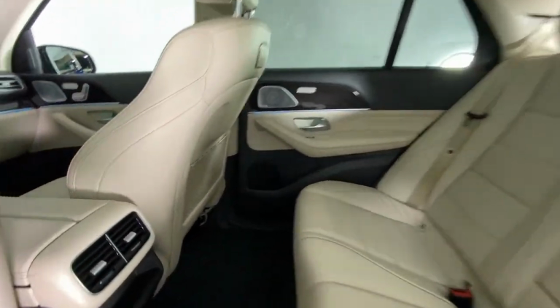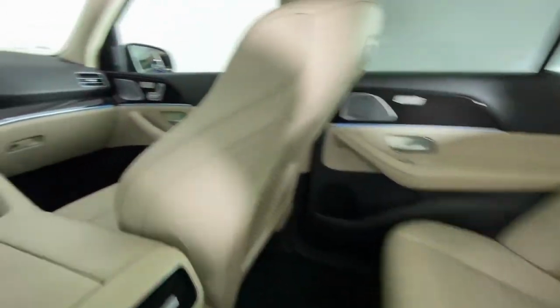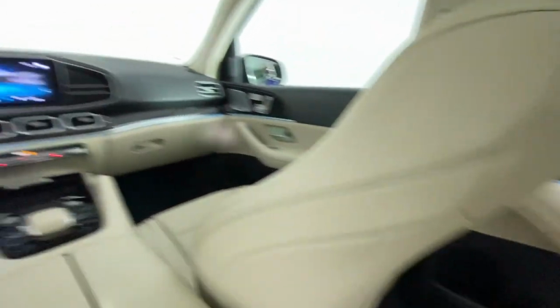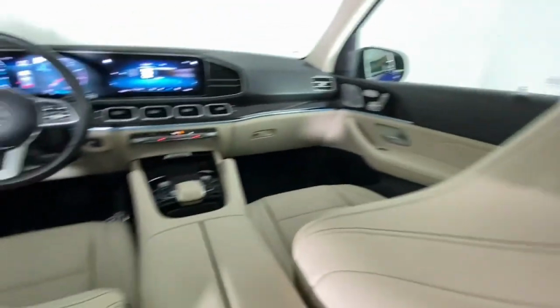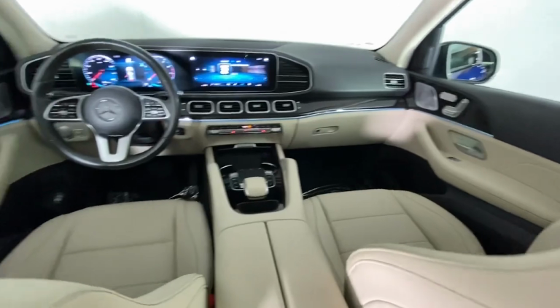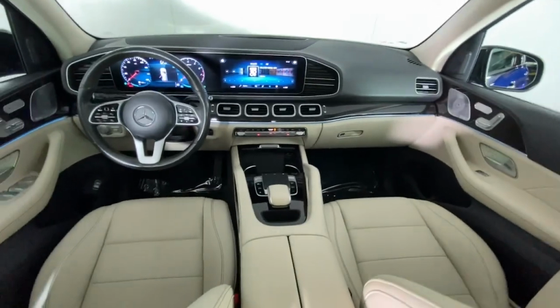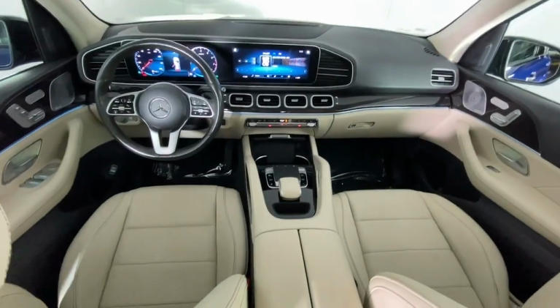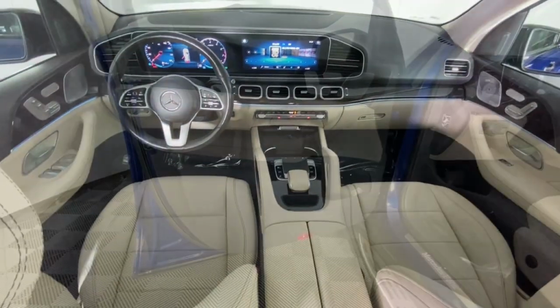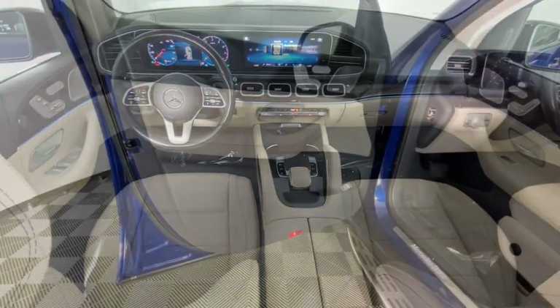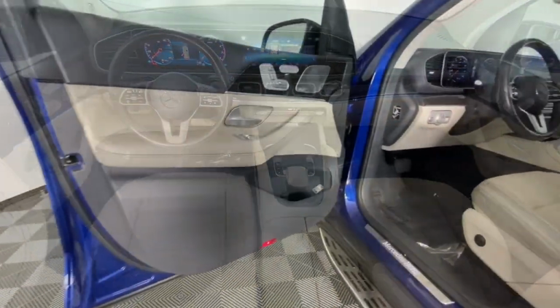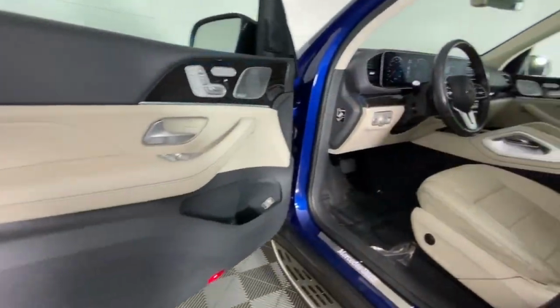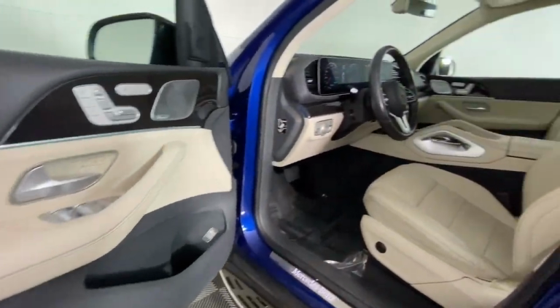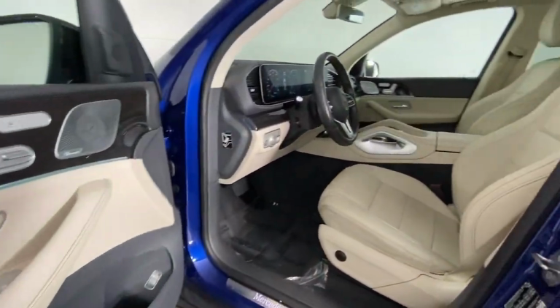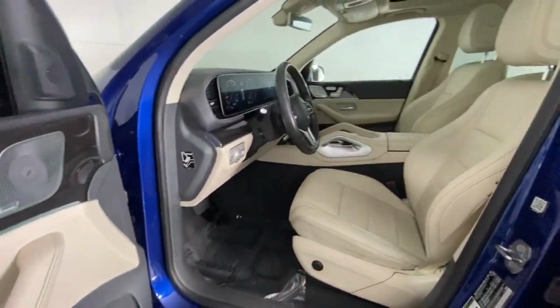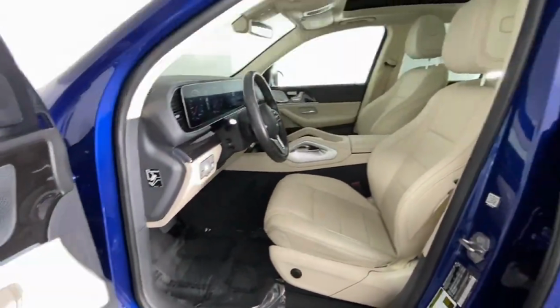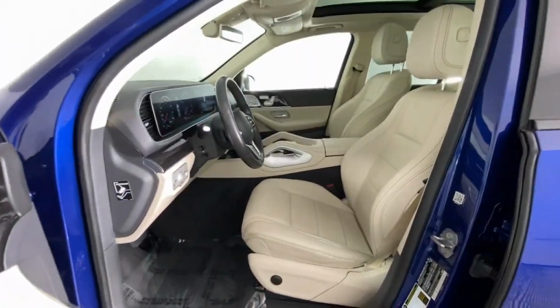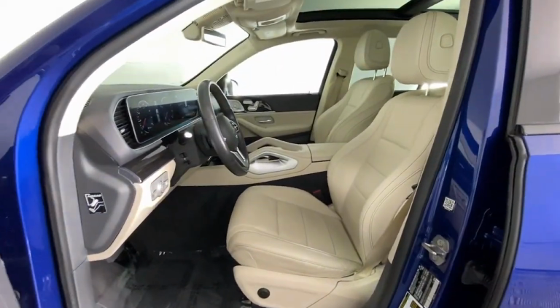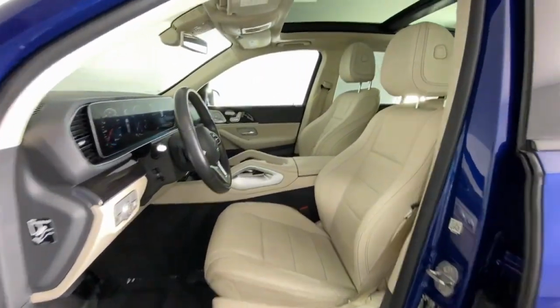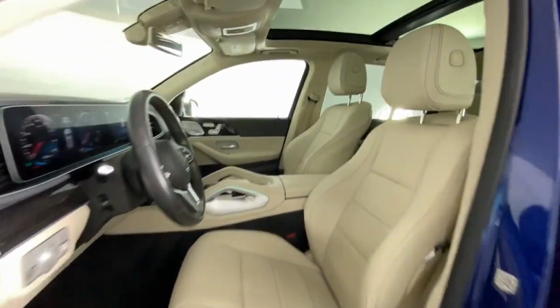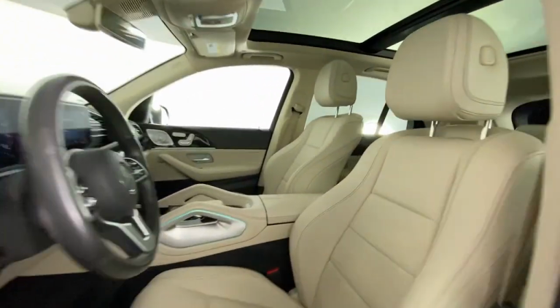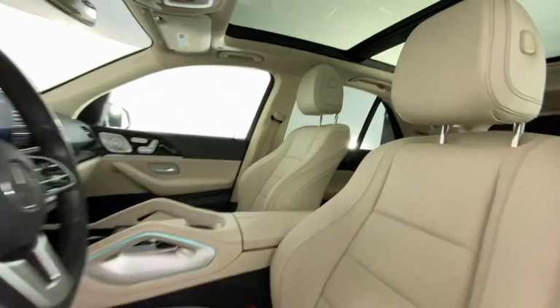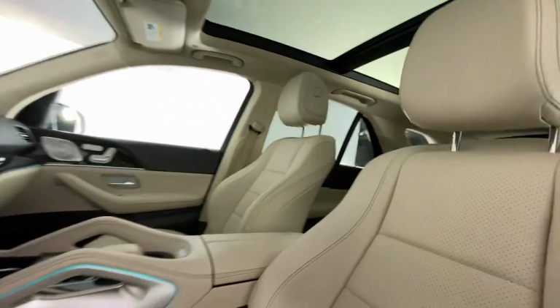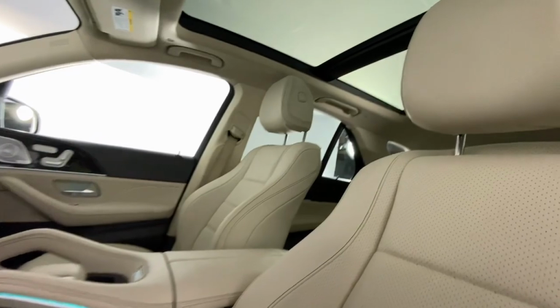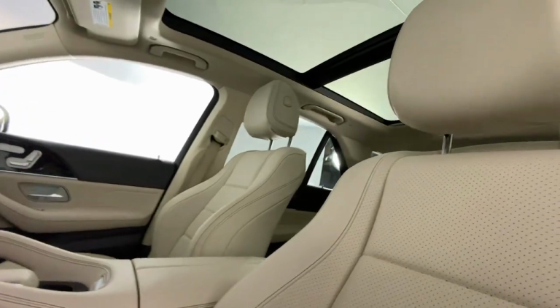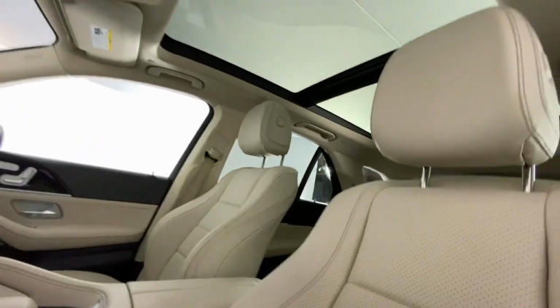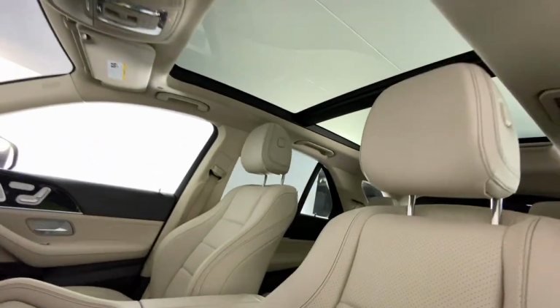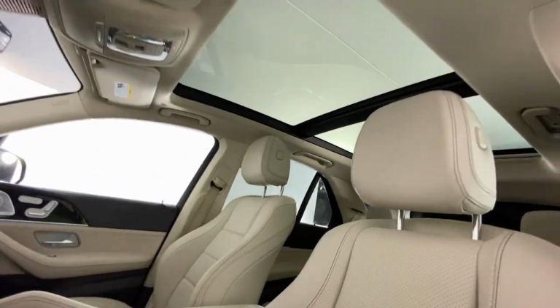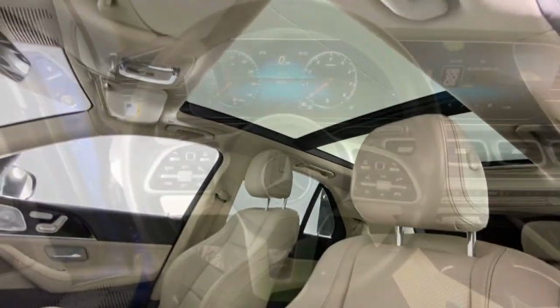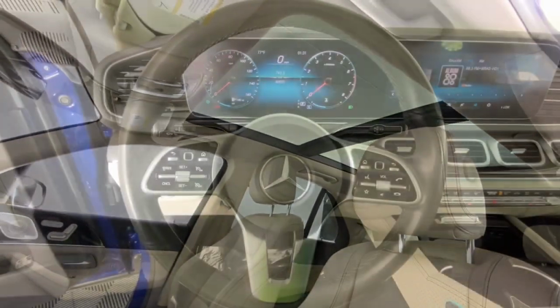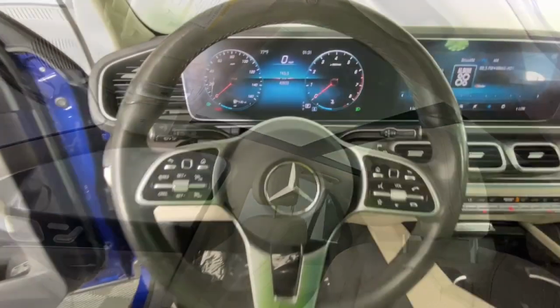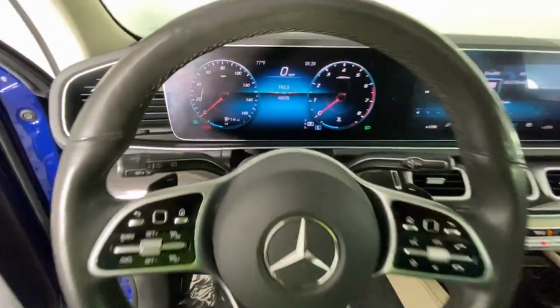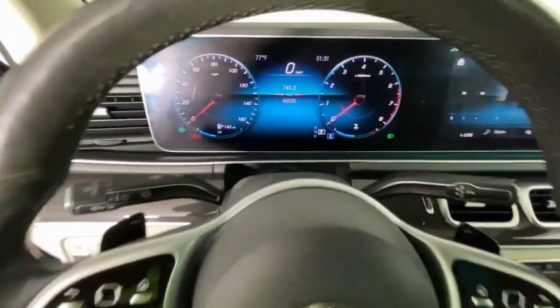Travel on a higher plane in this refined and responsive GLE SUV. Come in for a fun and easy test drive. Our team will make it the best part of your day.